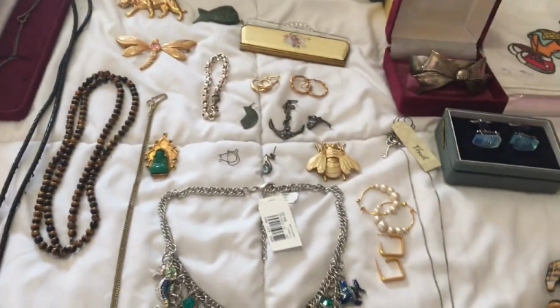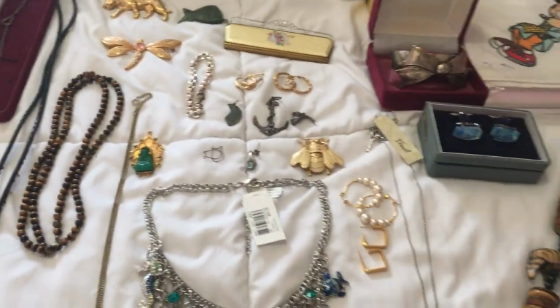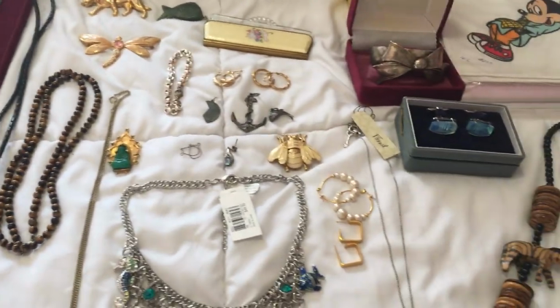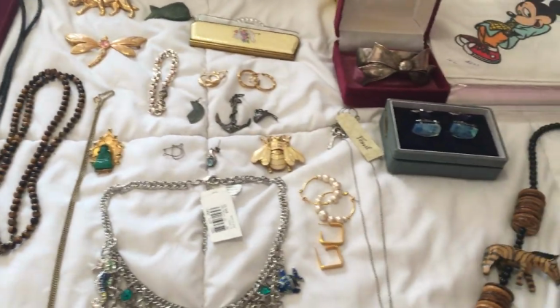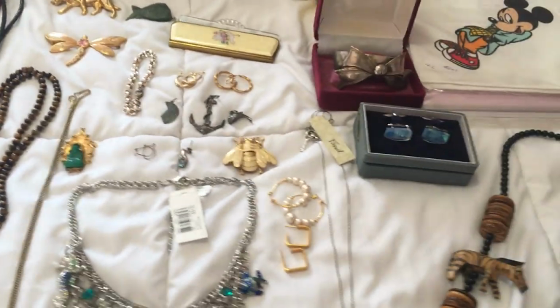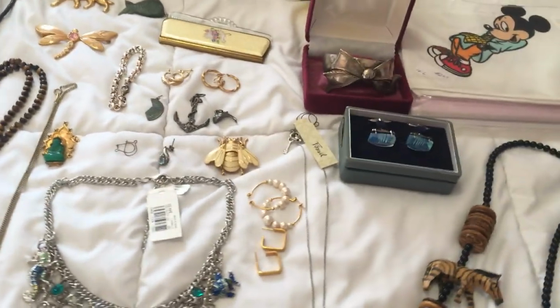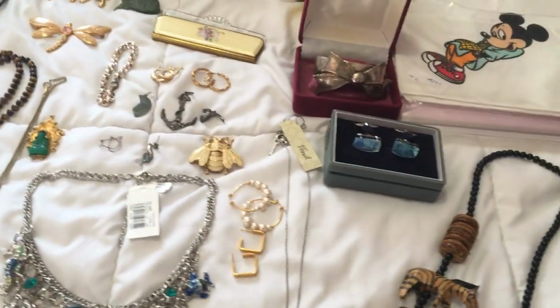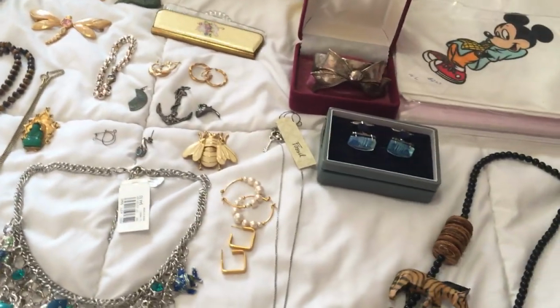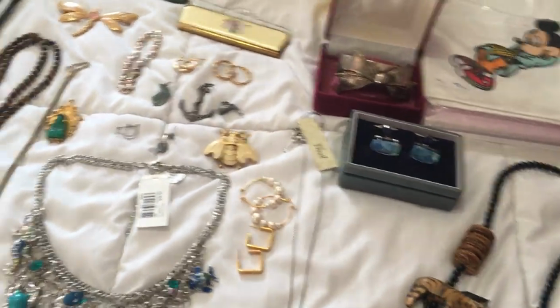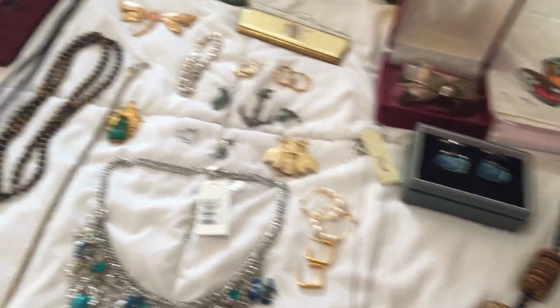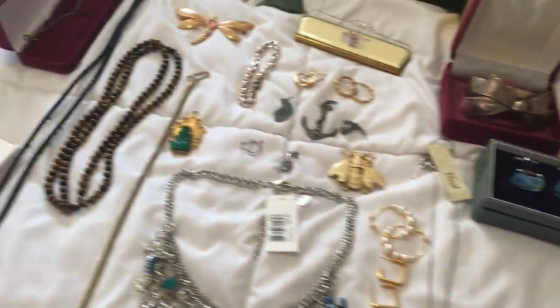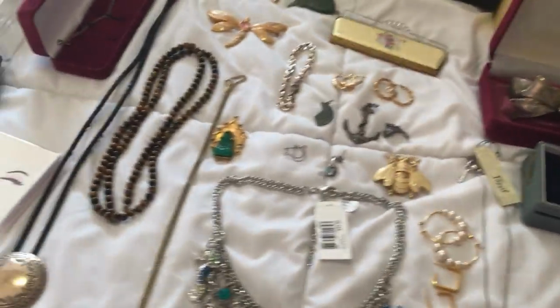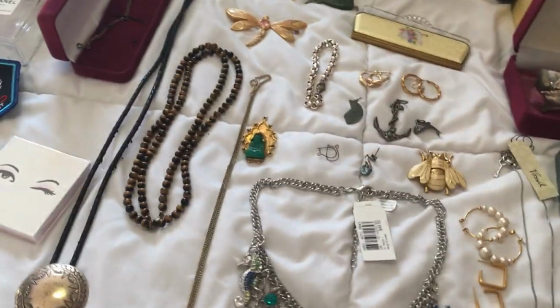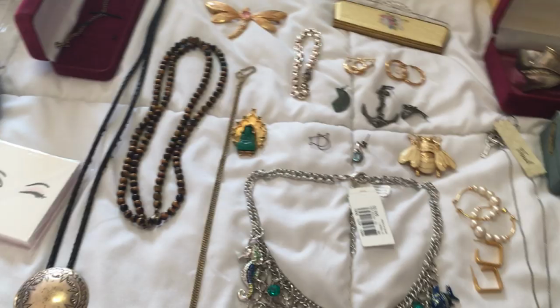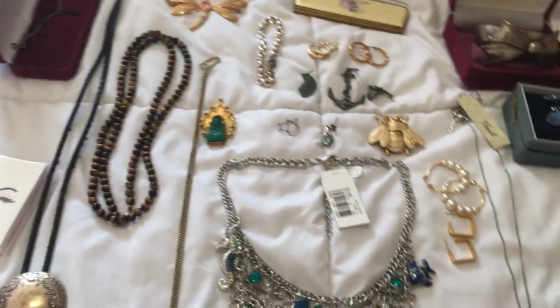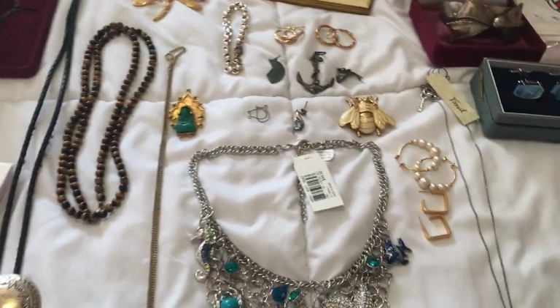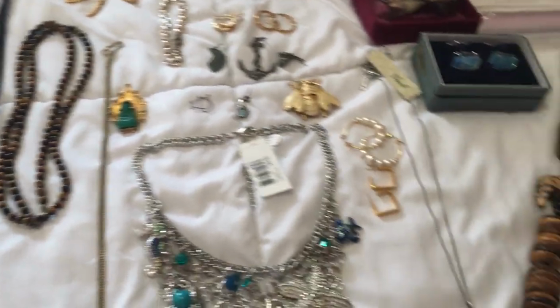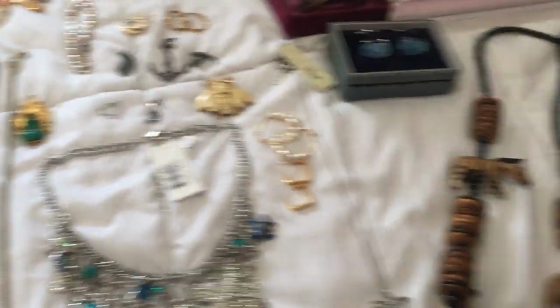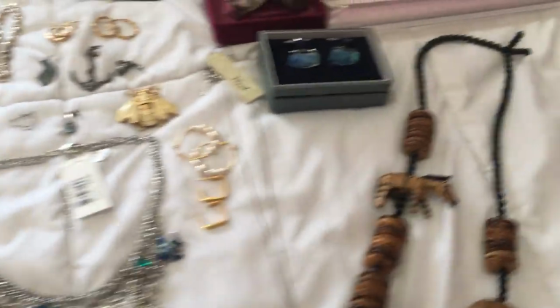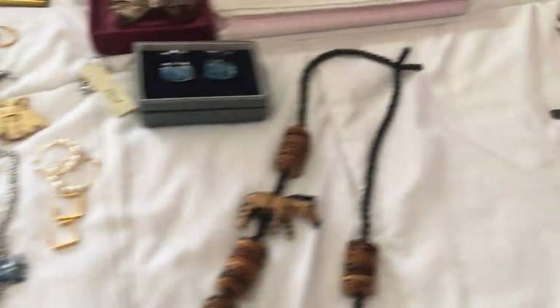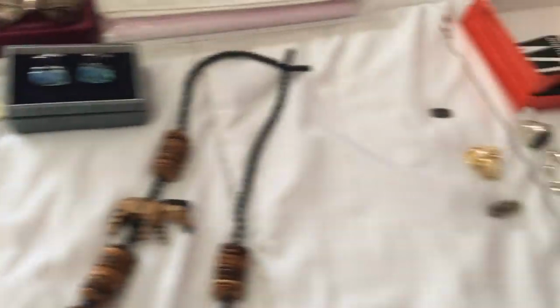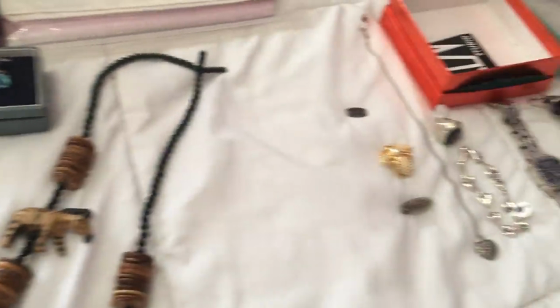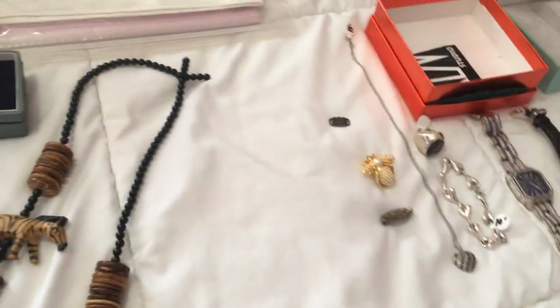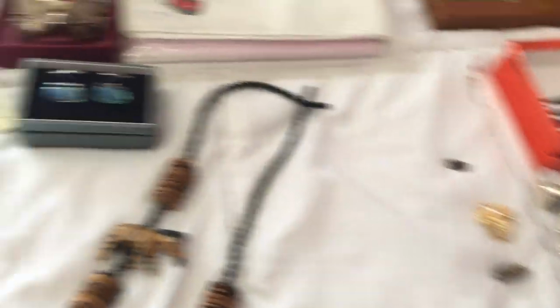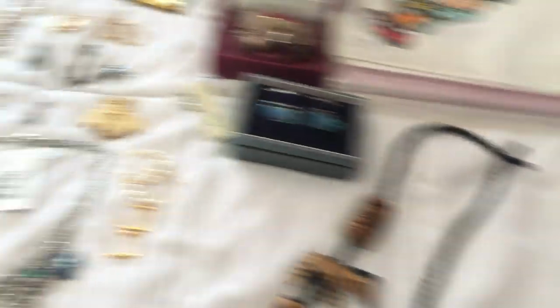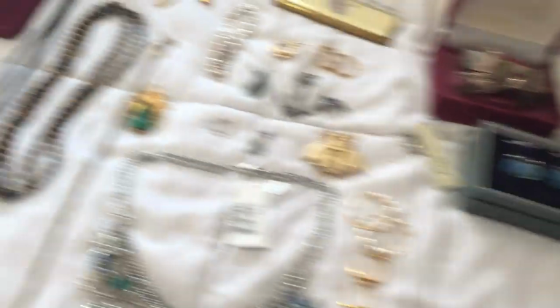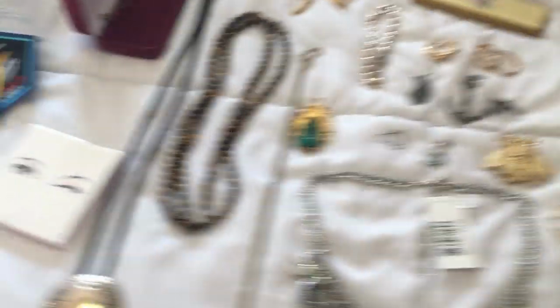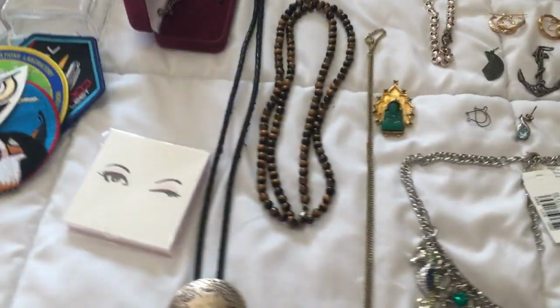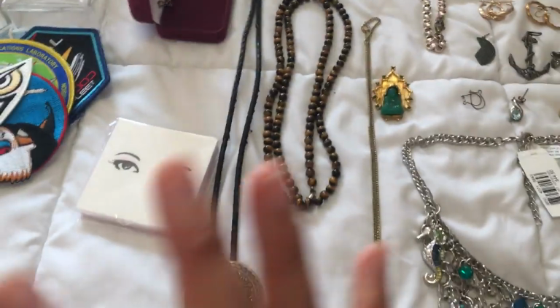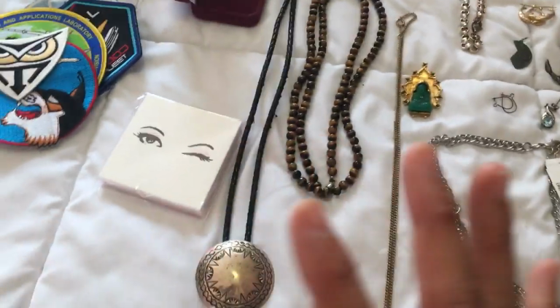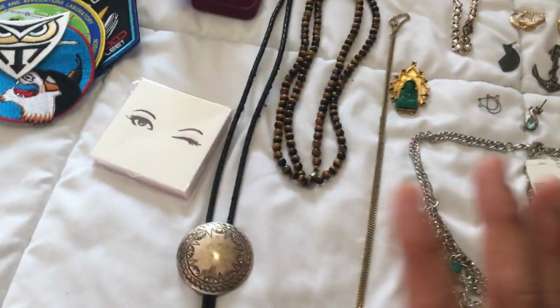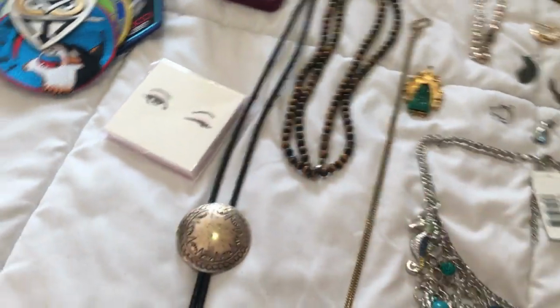Hi guys, this is Sweet Pods Thrift with my next thrifting haul. This is gonna be a short one, hopefully. So here we go.